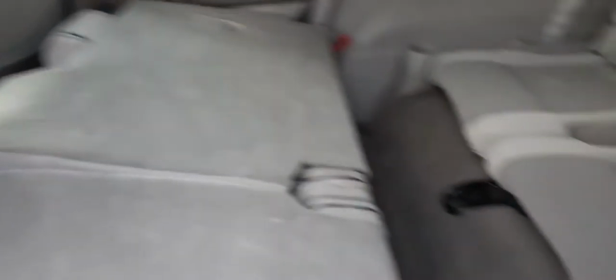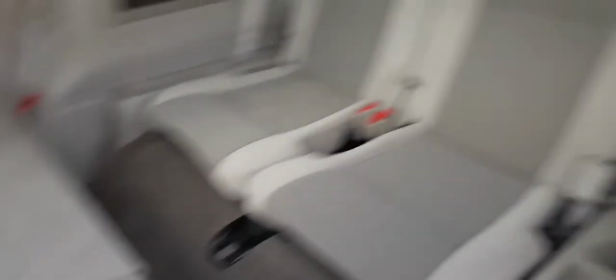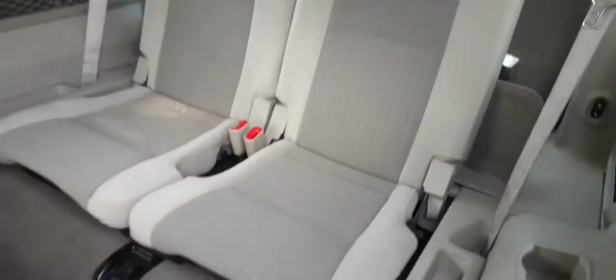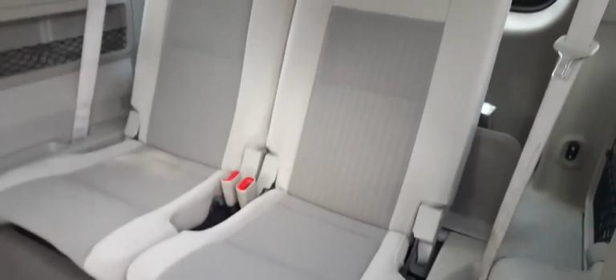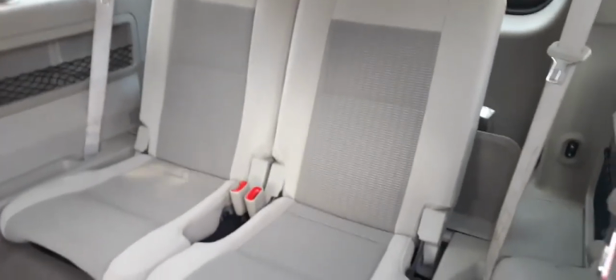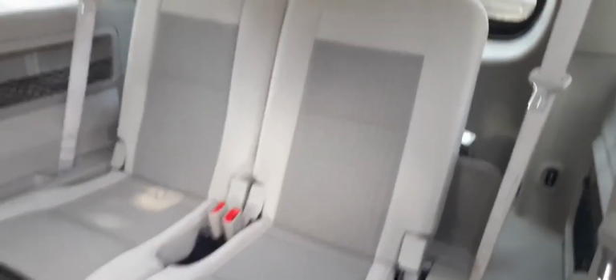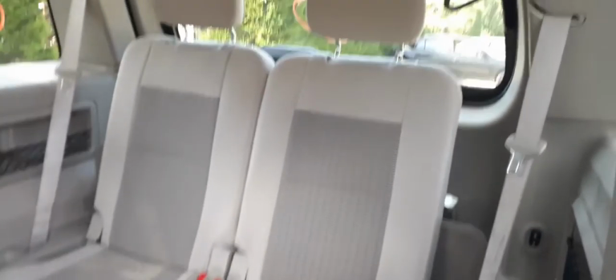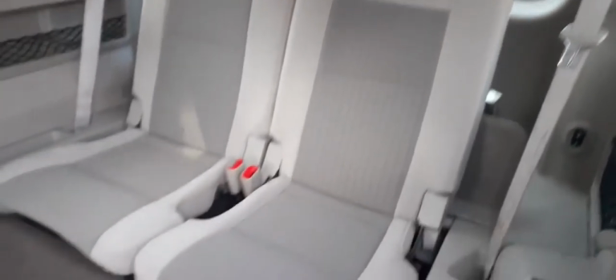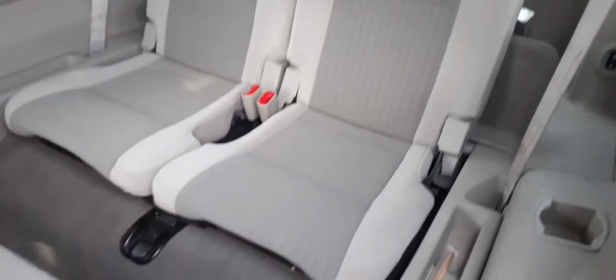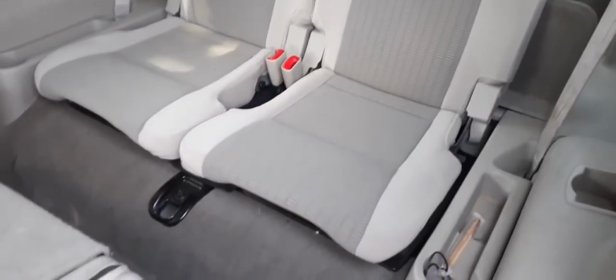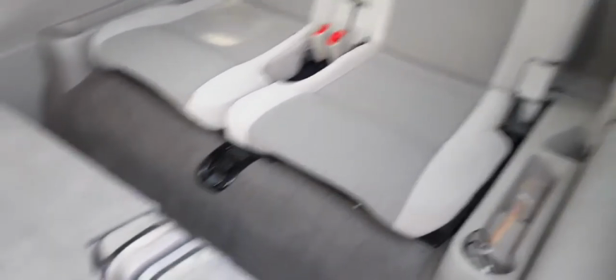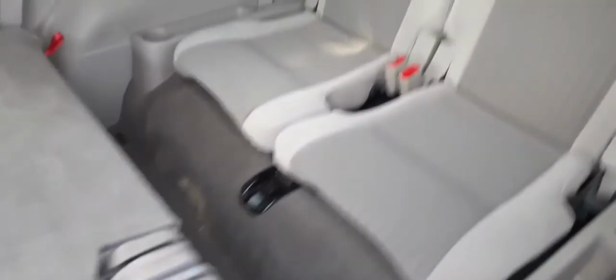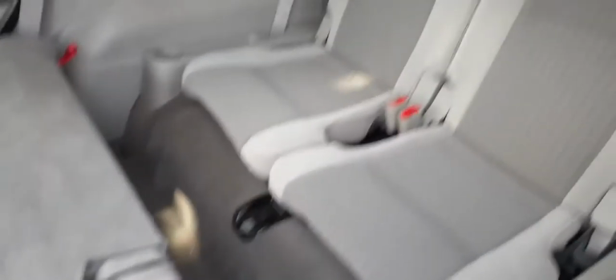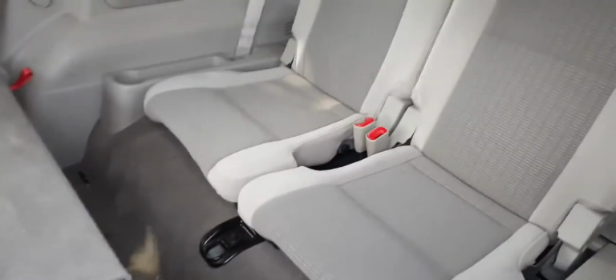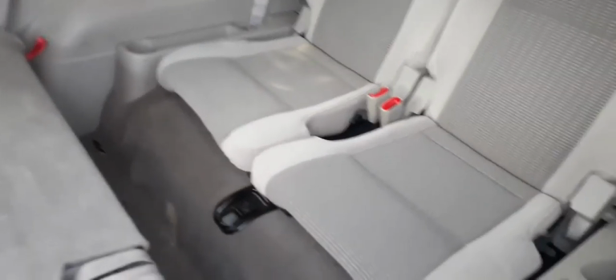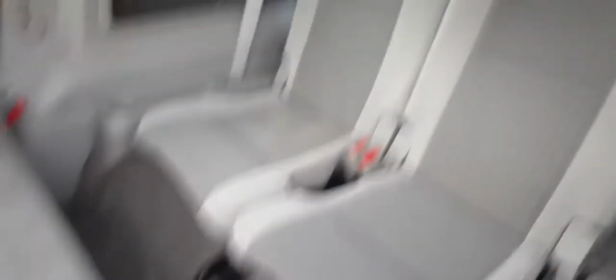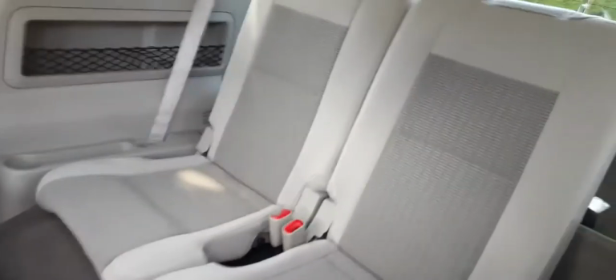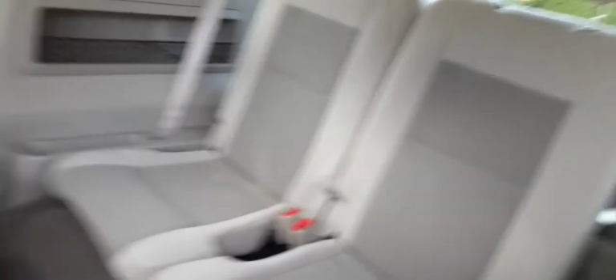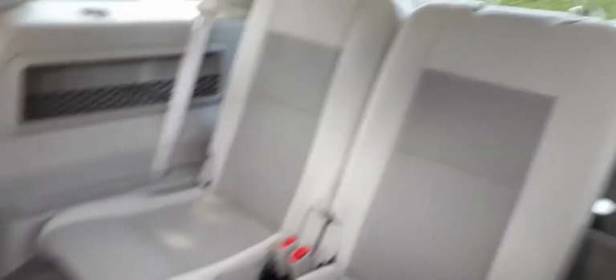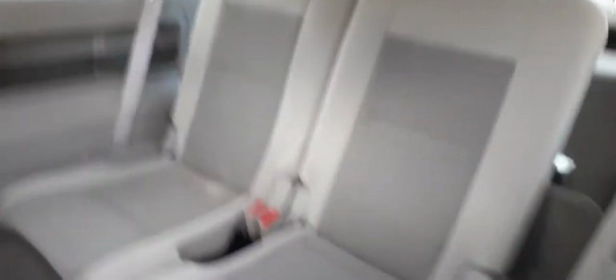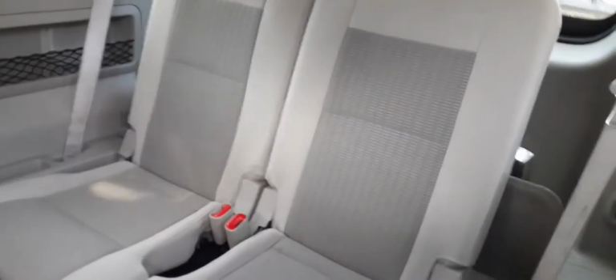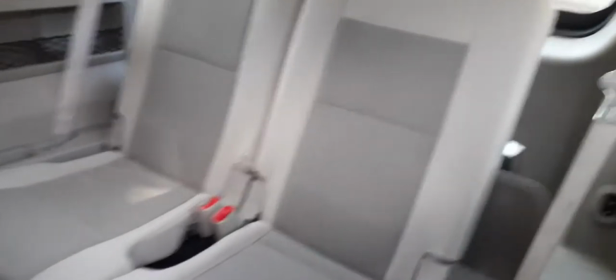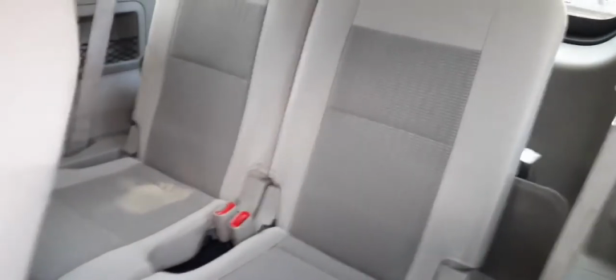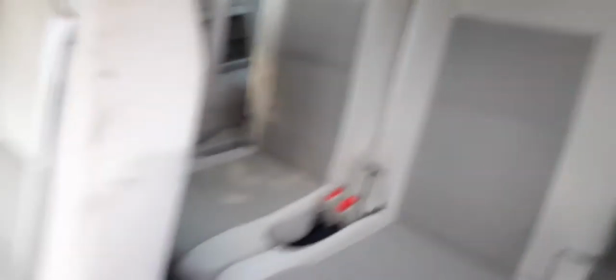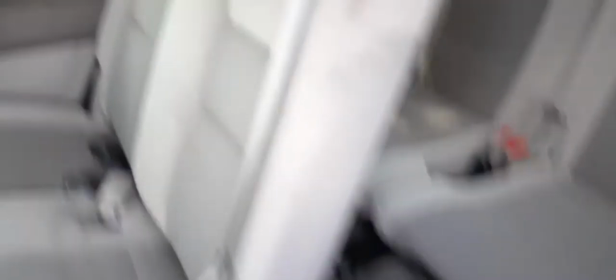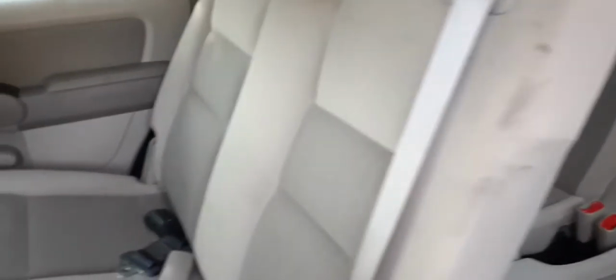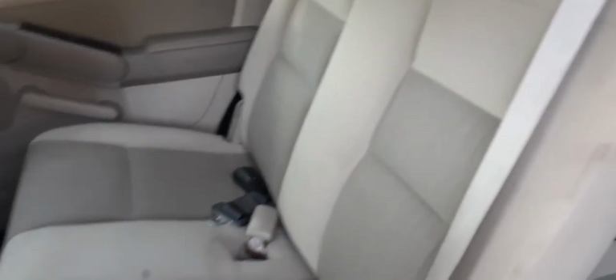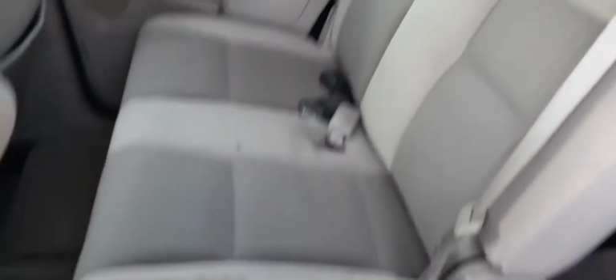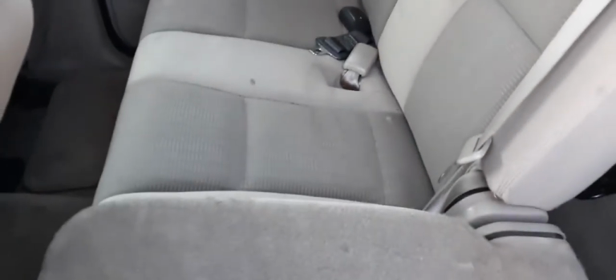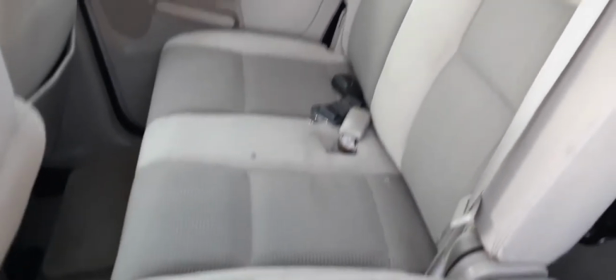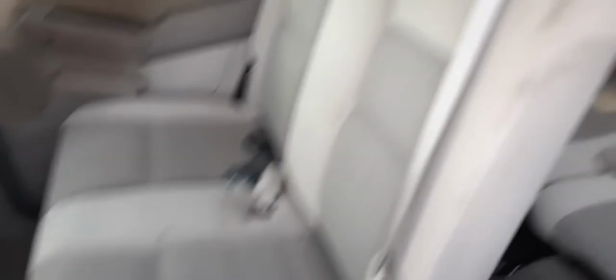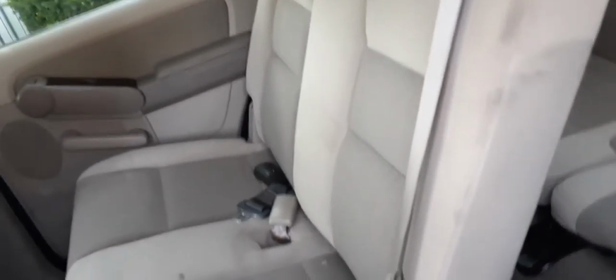It does have third row seats. They call this a split bench — two-tone gray cloth. The second row seats are good. Same thing: 60-40 split, gray cloth. Does have the belts.